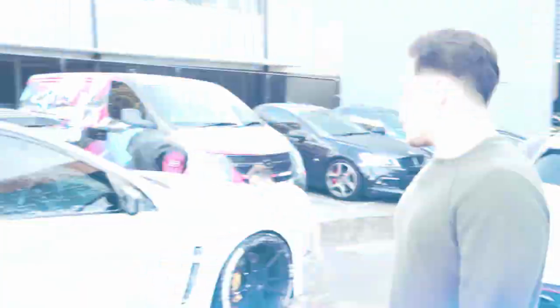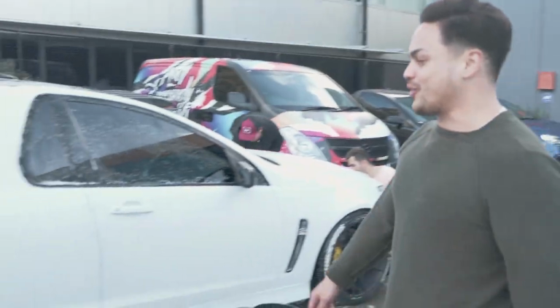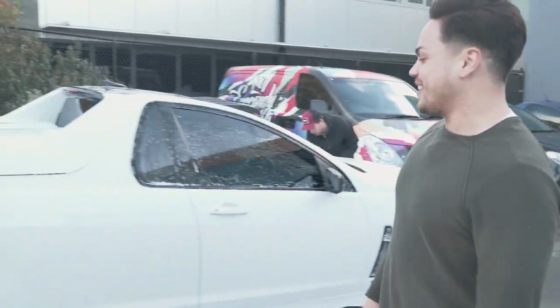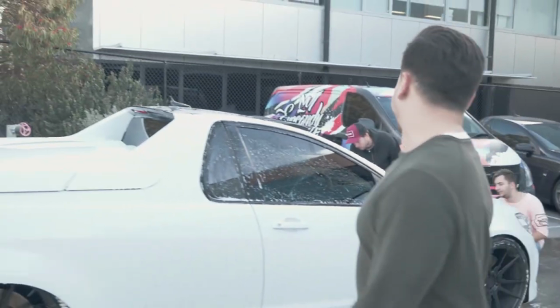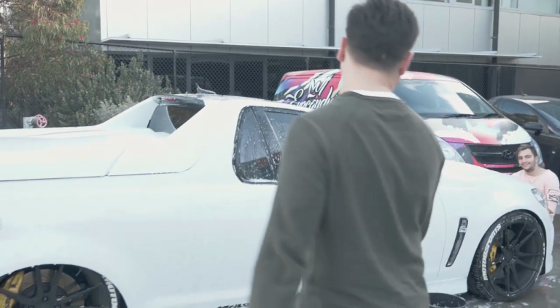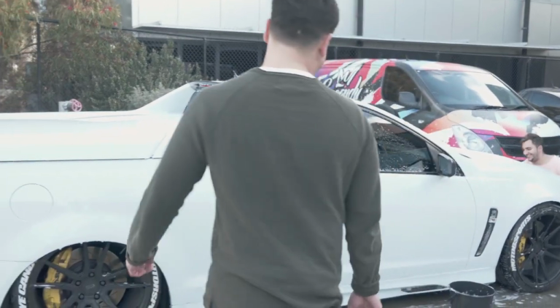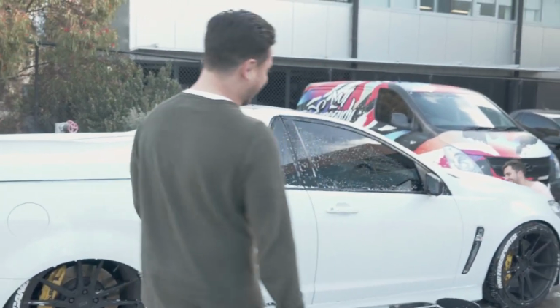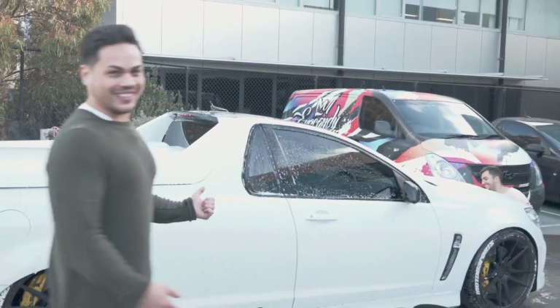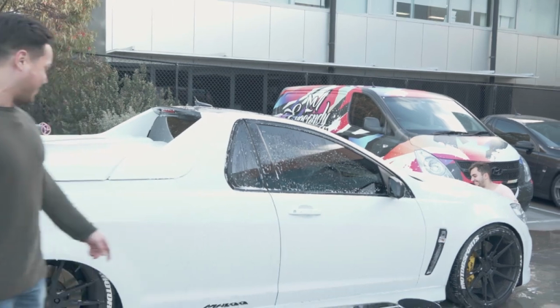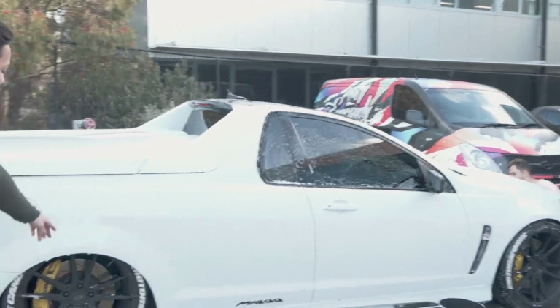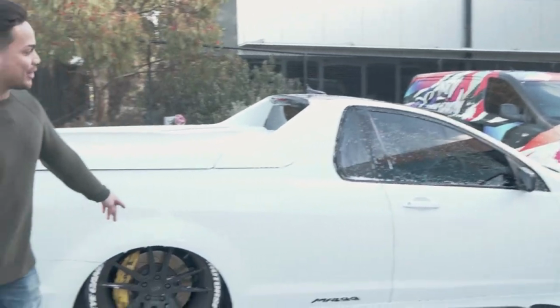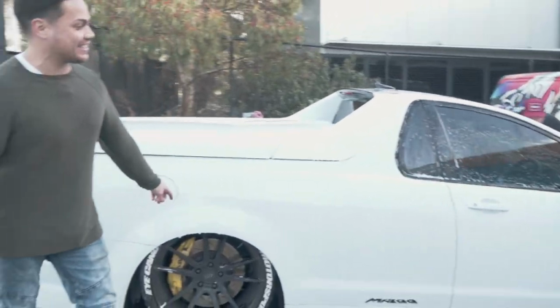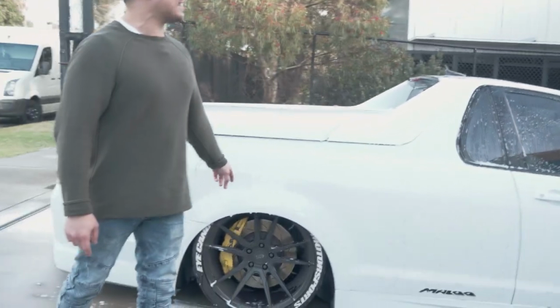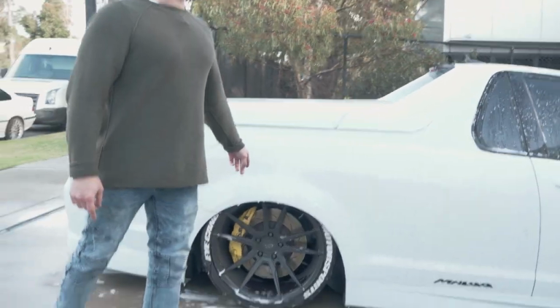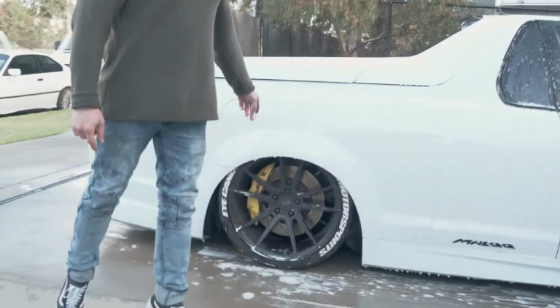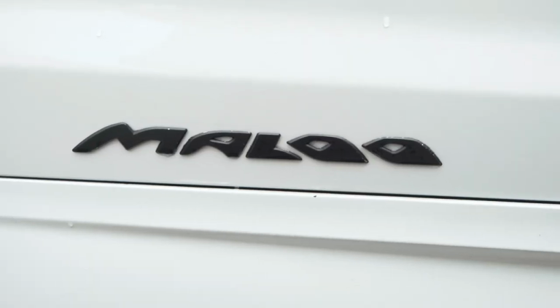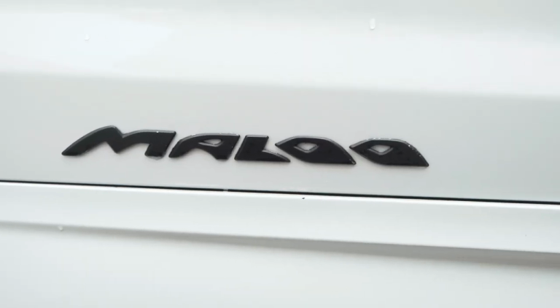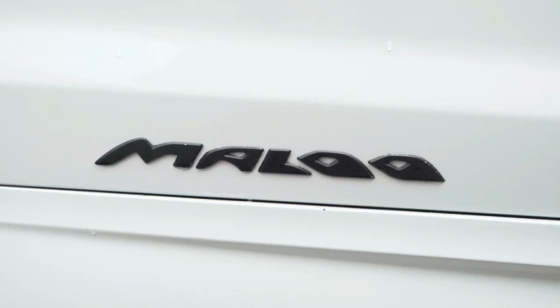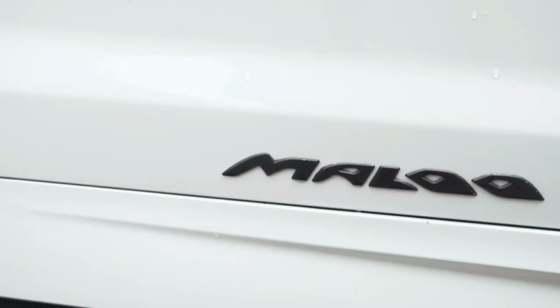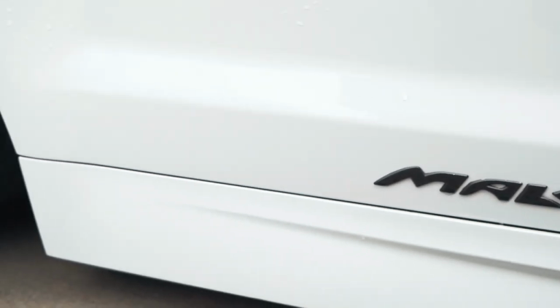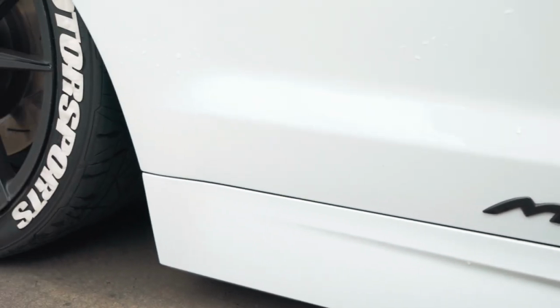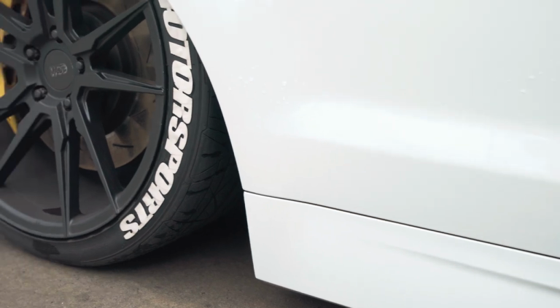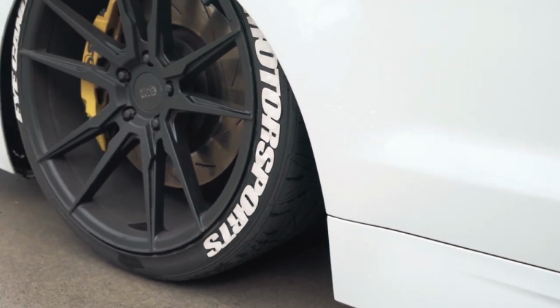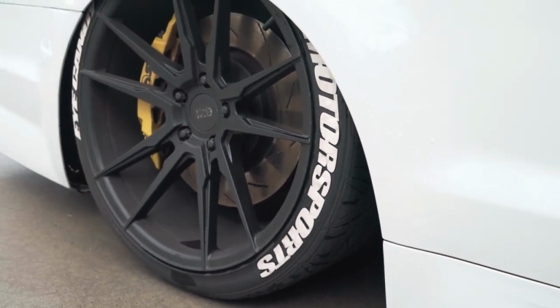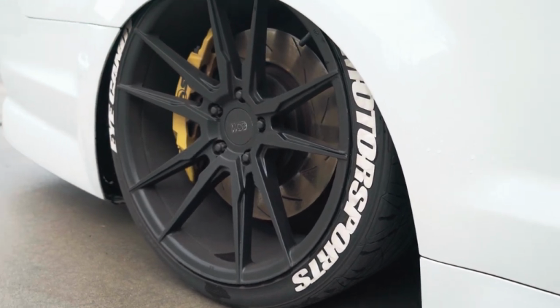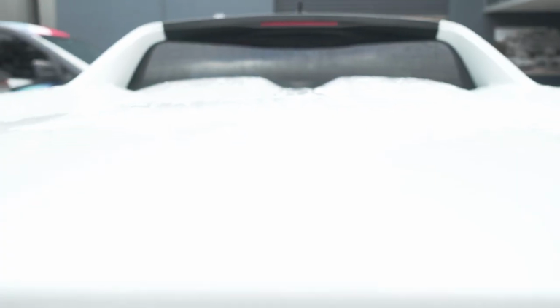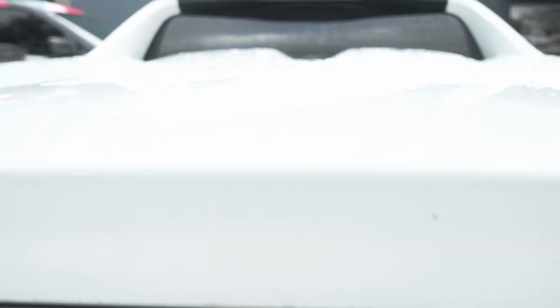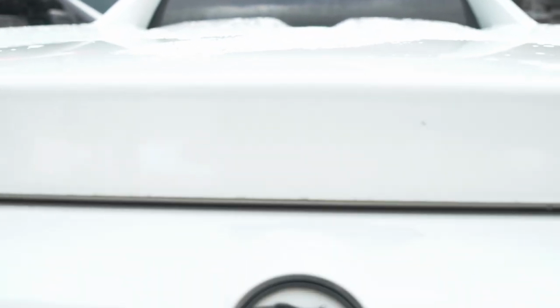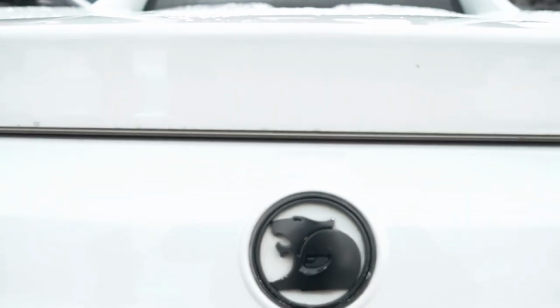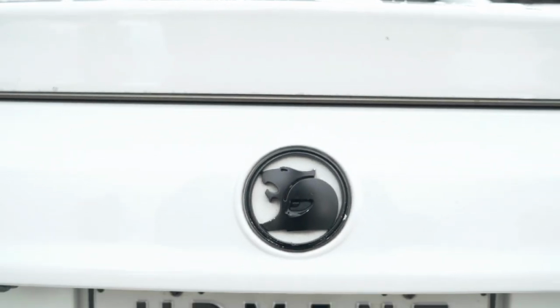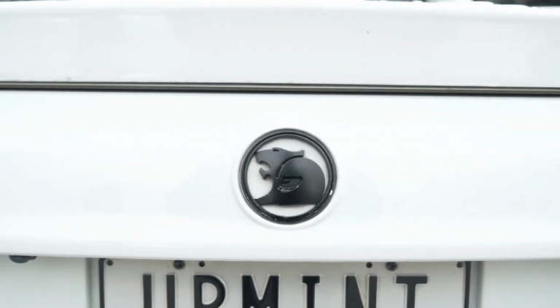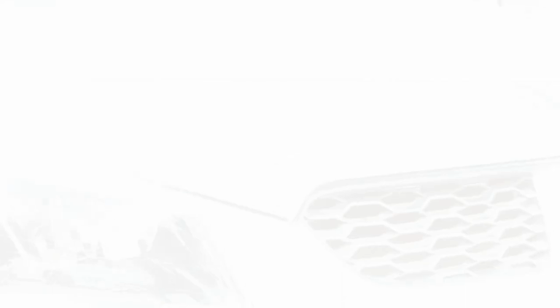We've got two of the boys here cleaning their M3 and it's looking absolutely fat. Pretty sure this thing has to be bagged in the rear — and yes, it's bagged in the rear. It's looking good. They're getting the dirt off it, it's all nice and sunny, and the boys know exactly what's up.